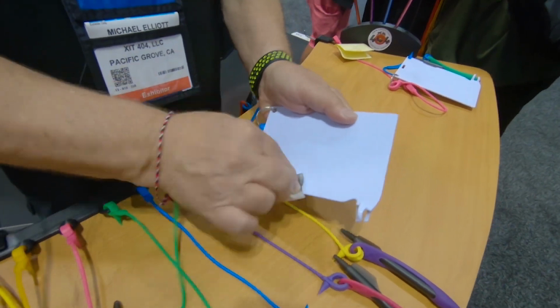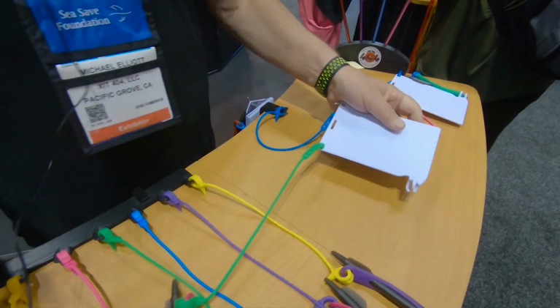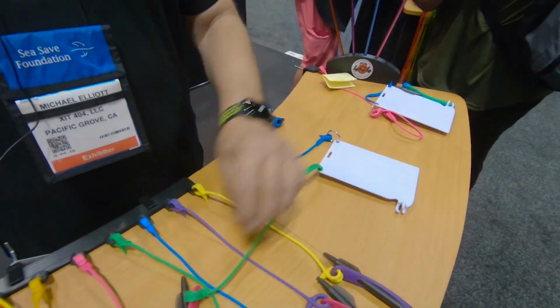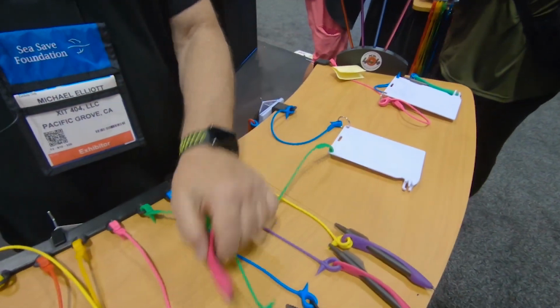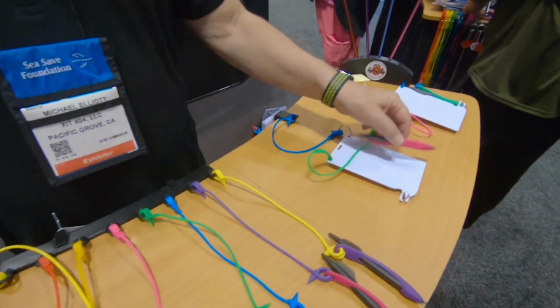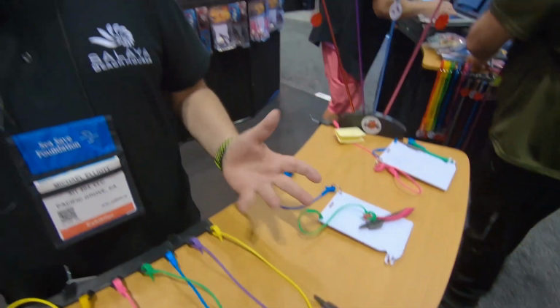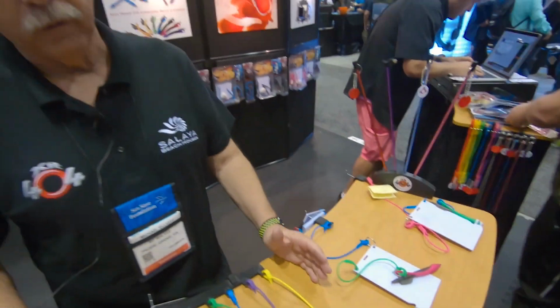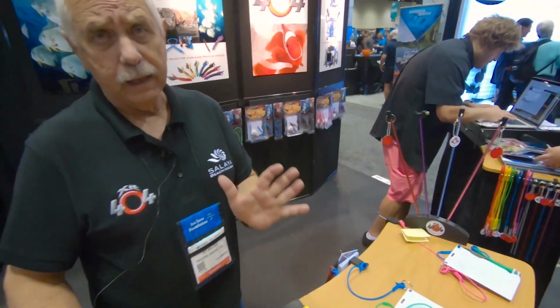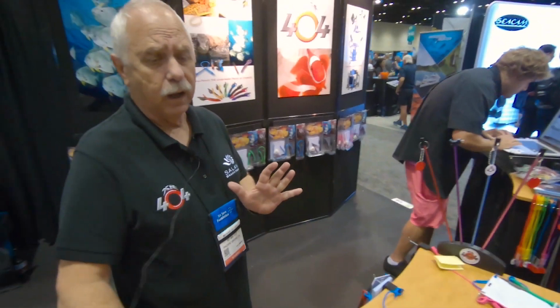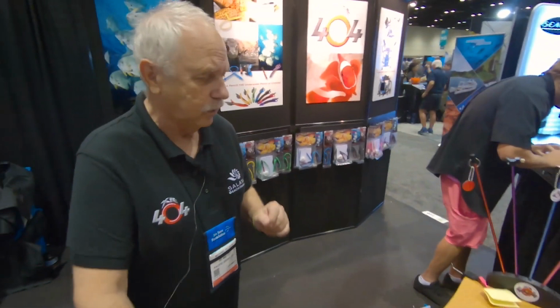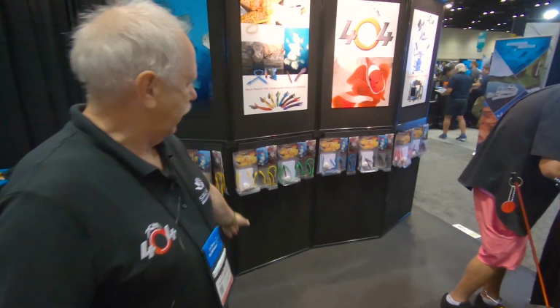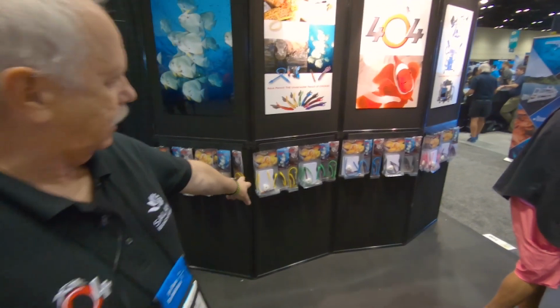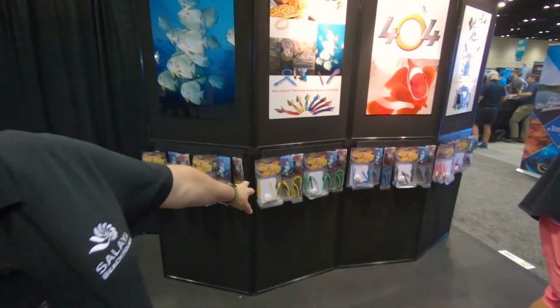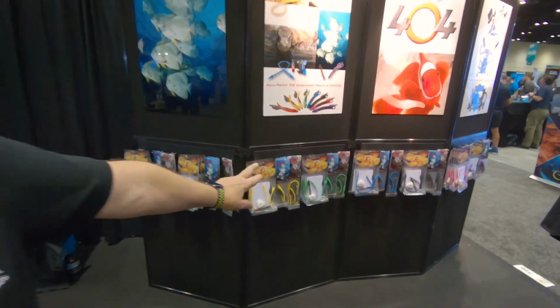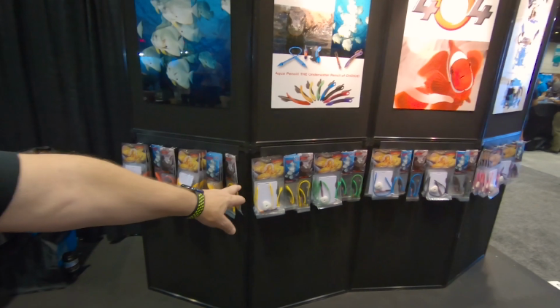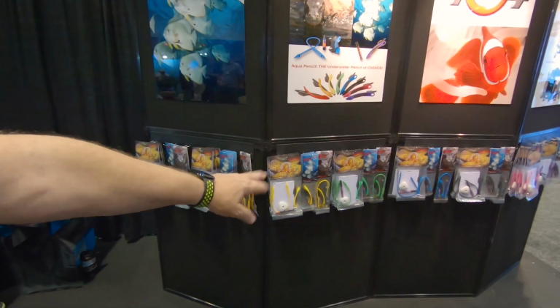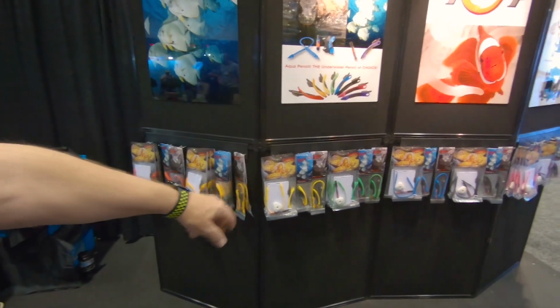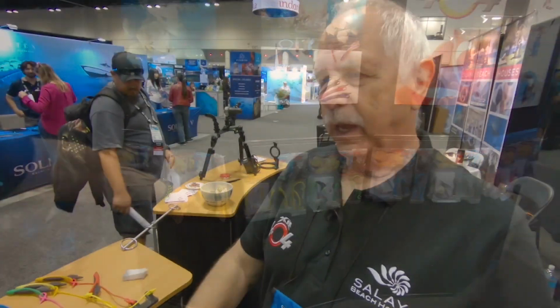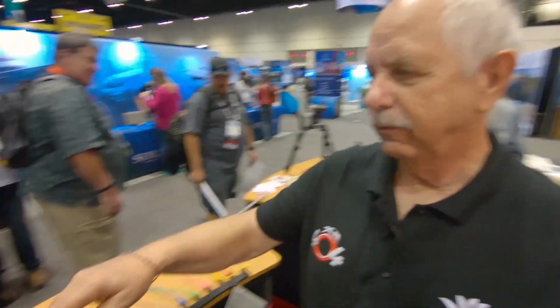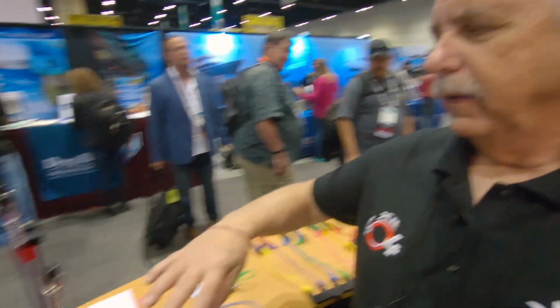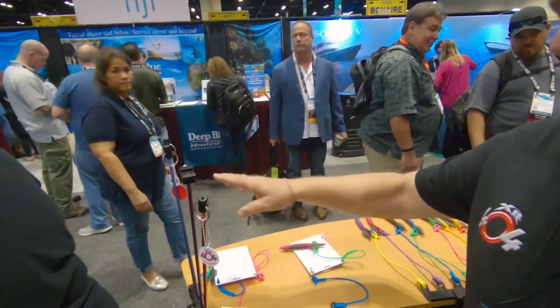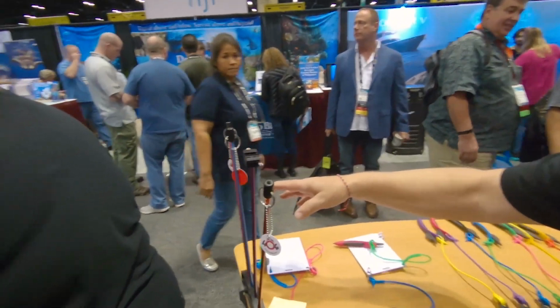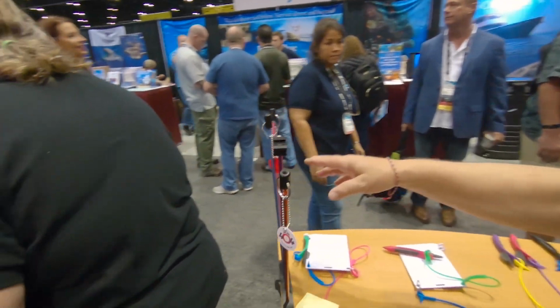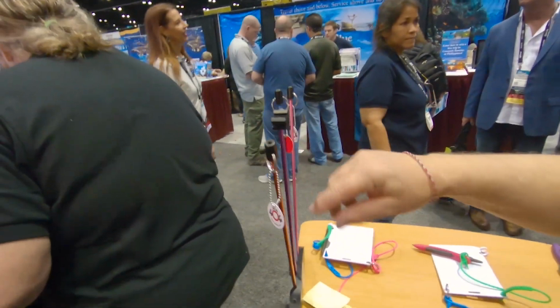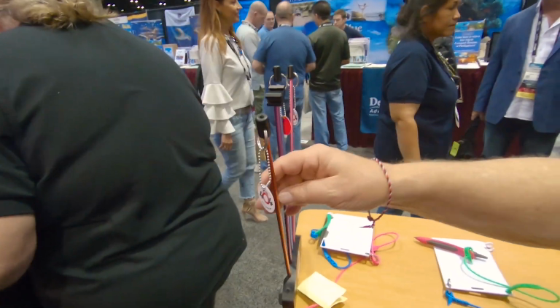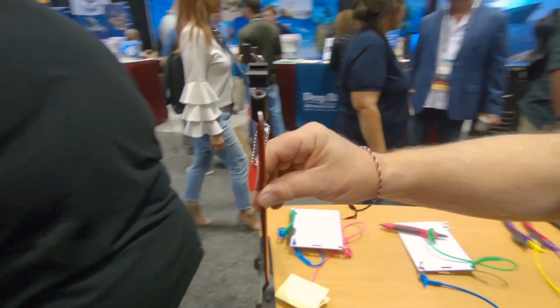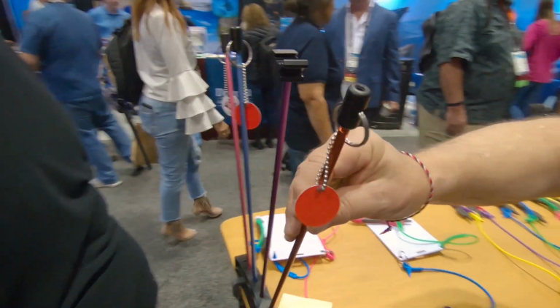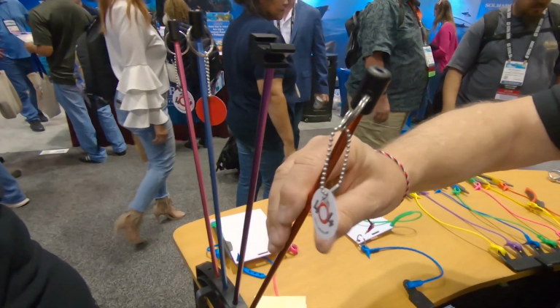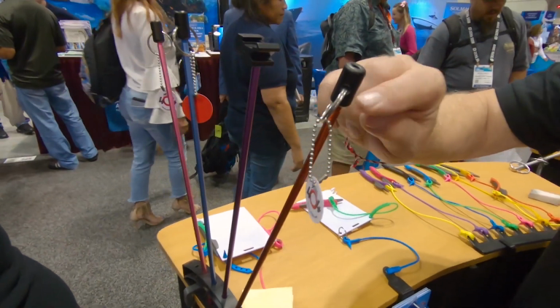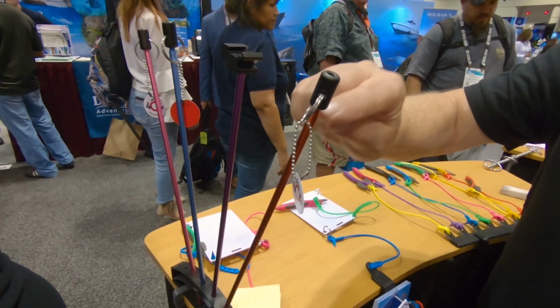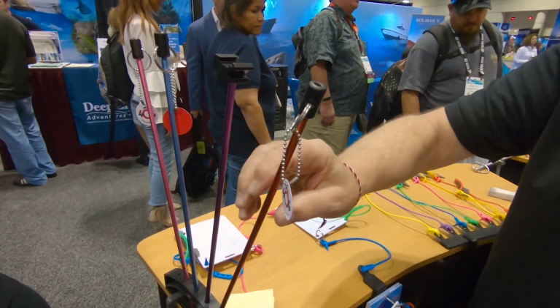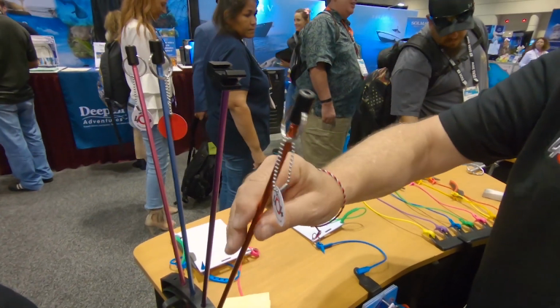We provide this in a lot of varieties of color — eight different colors. We have kits, solos, and Komodo kits. We have dive sticks. These particular ones you can get with or without the thread on the end.